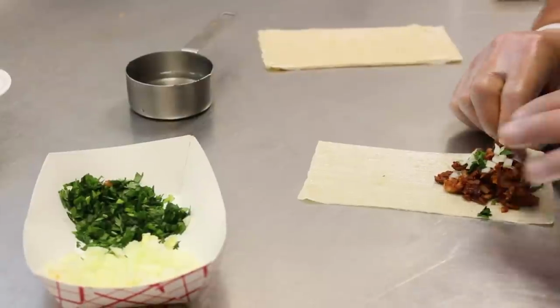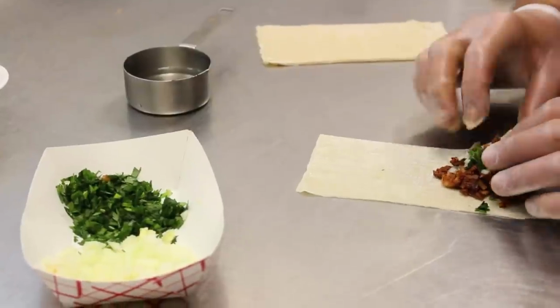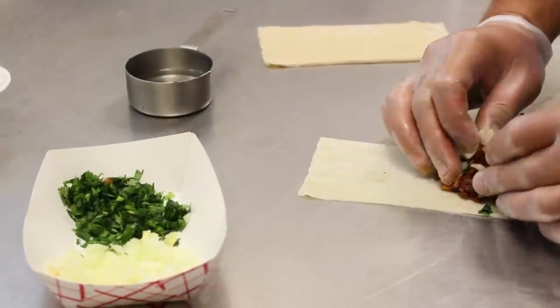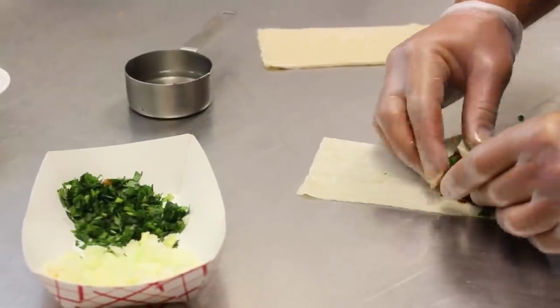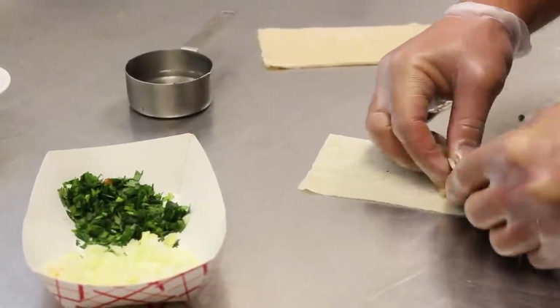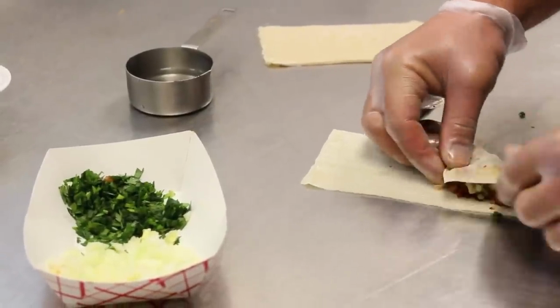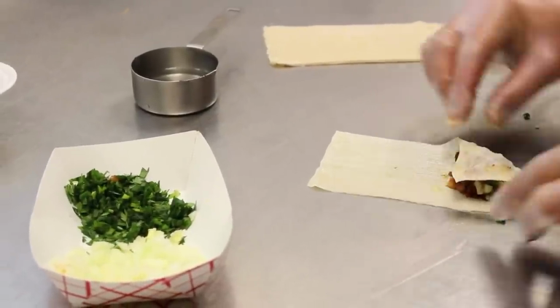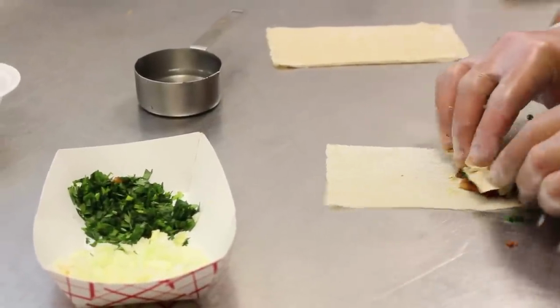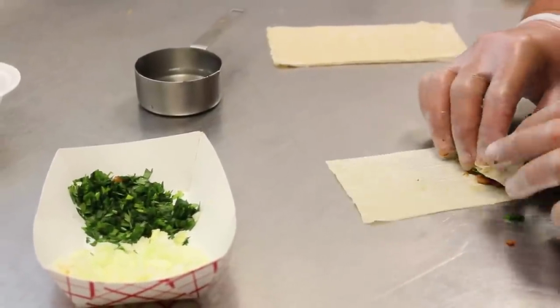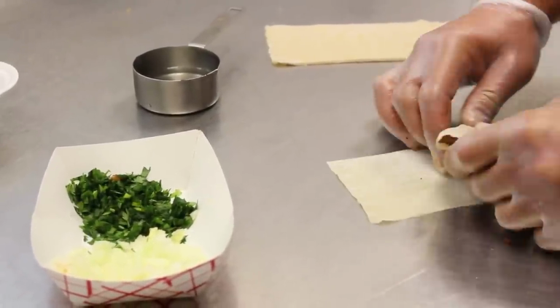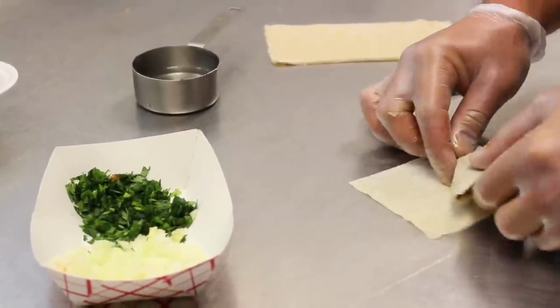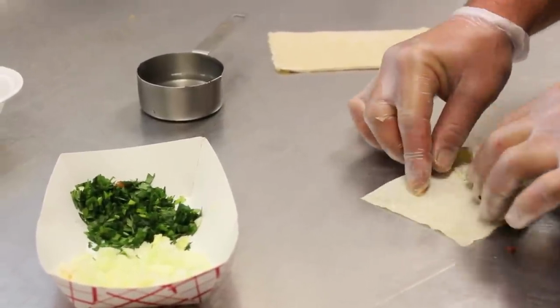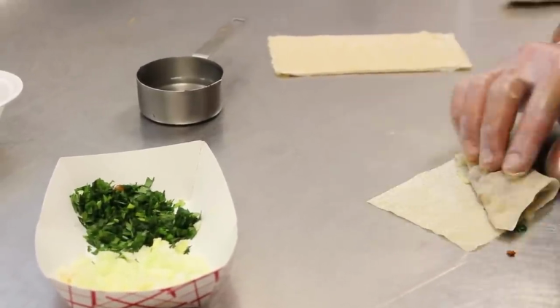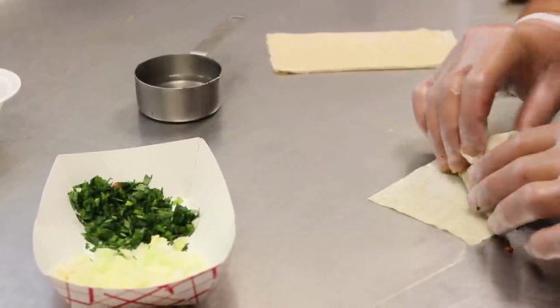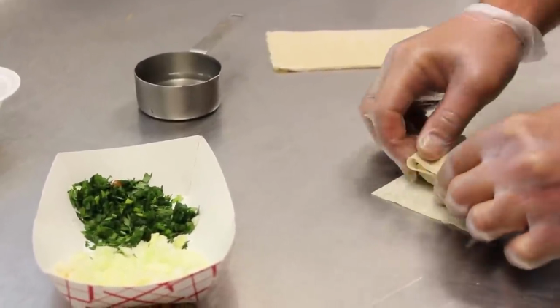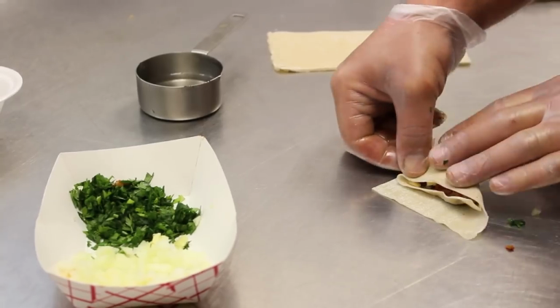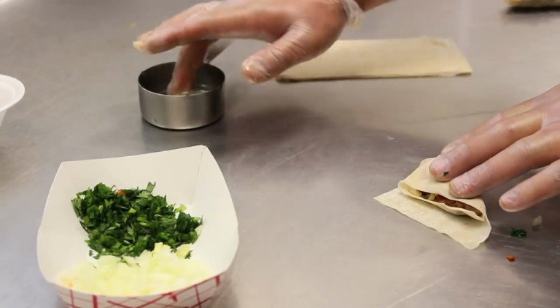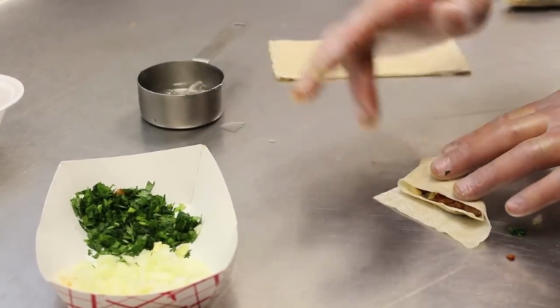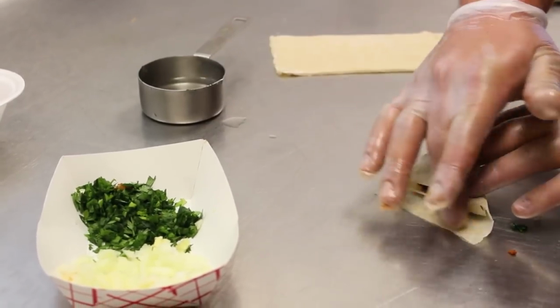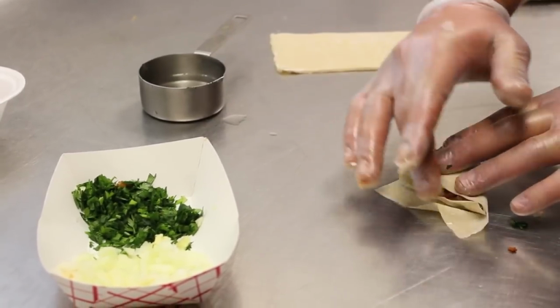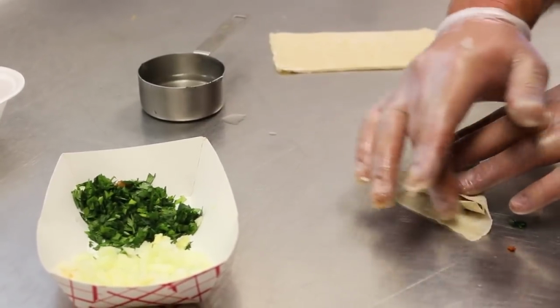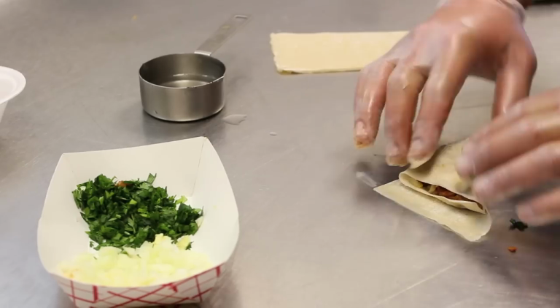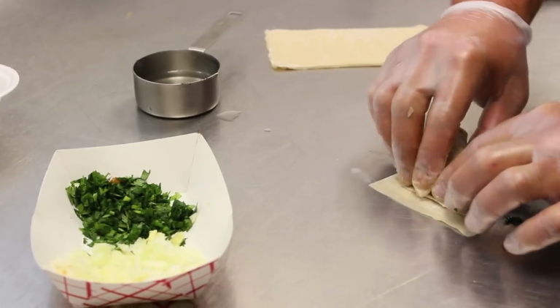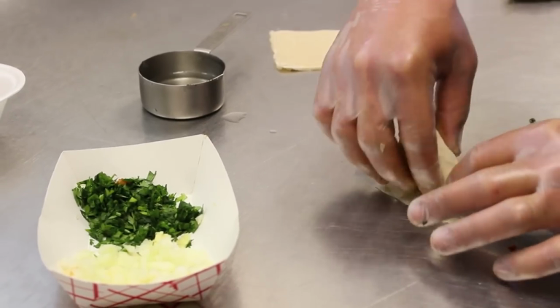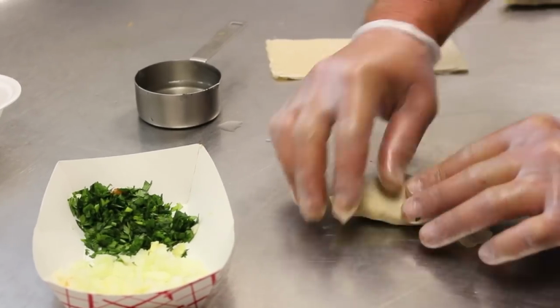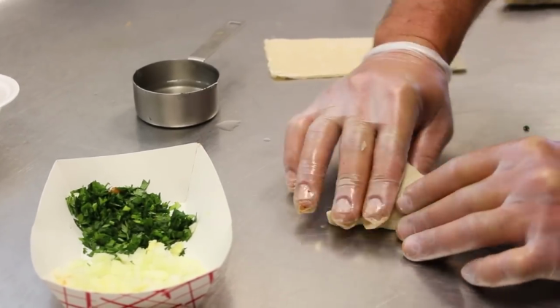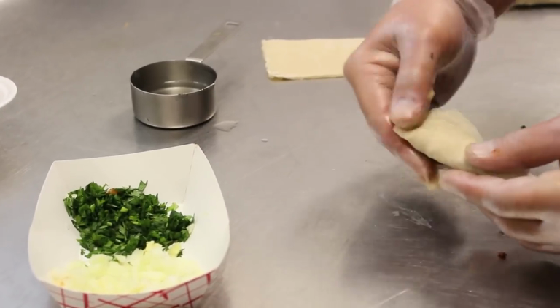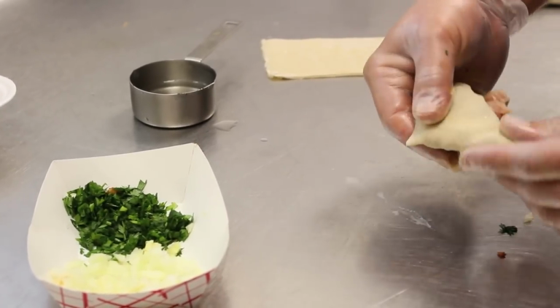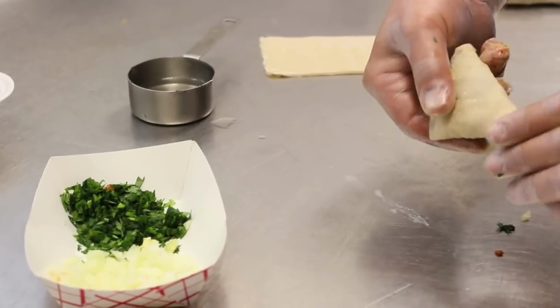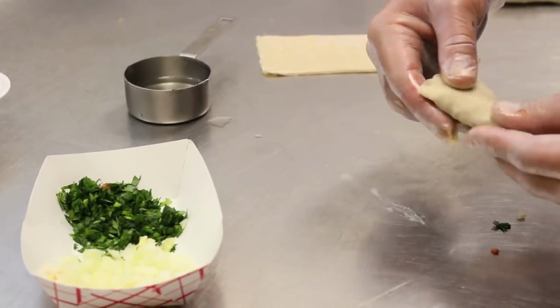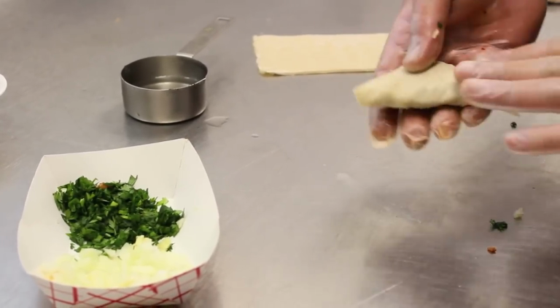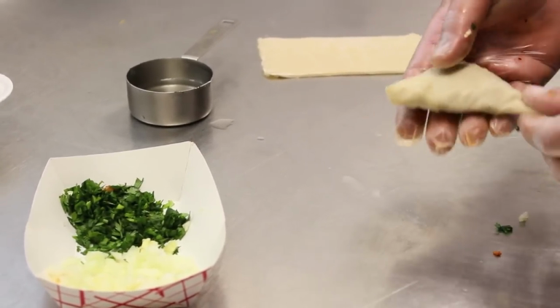Take the corners of the wonton skin, fold them over. Use an egg wash to adhere the edges together, and press them together.